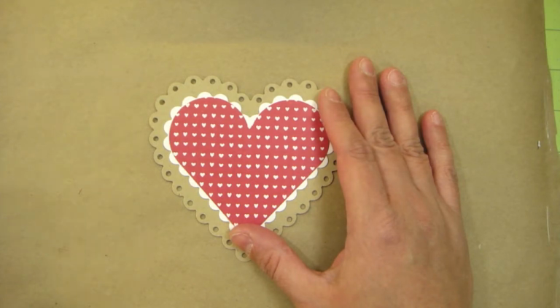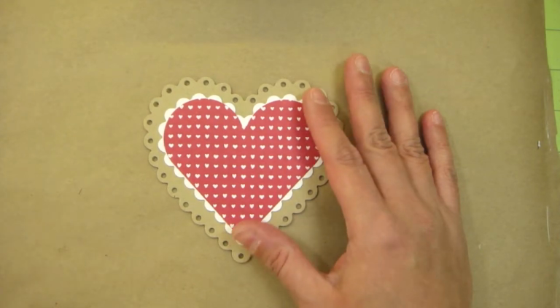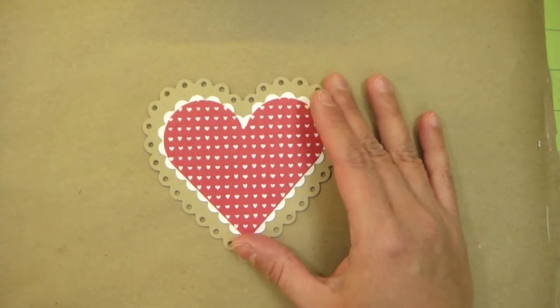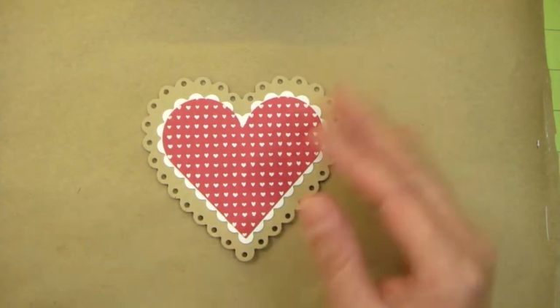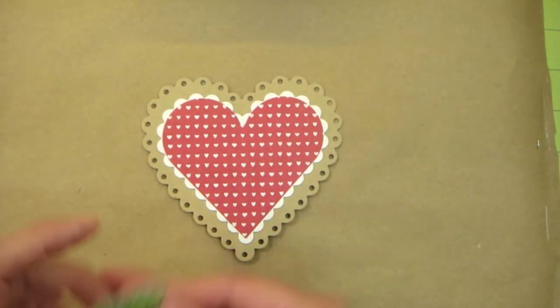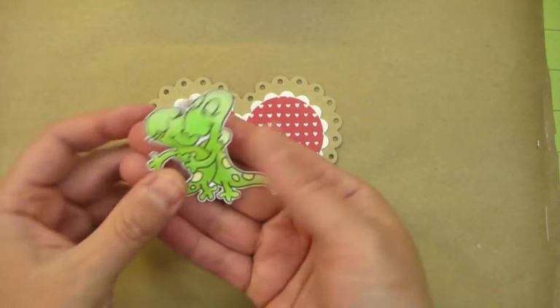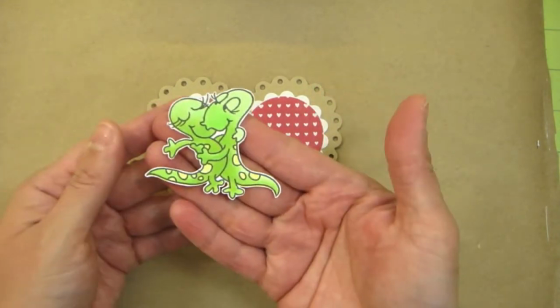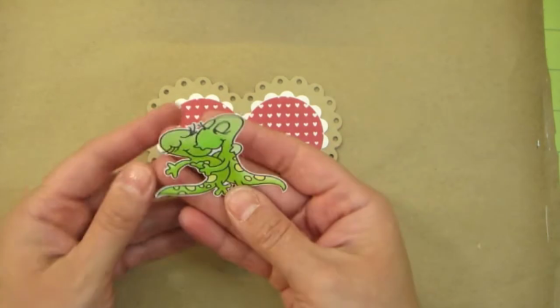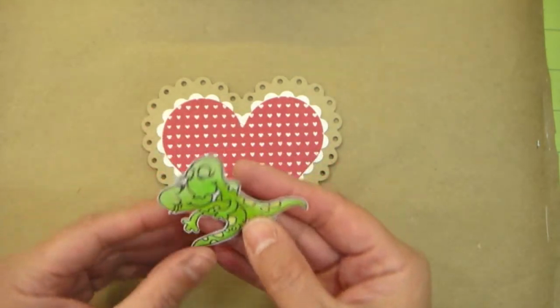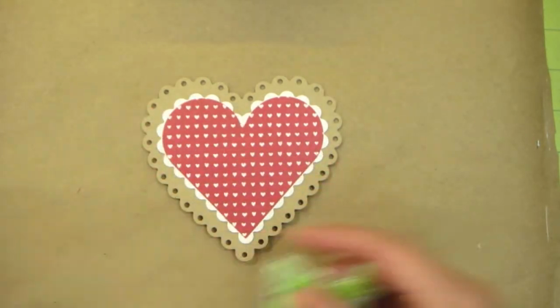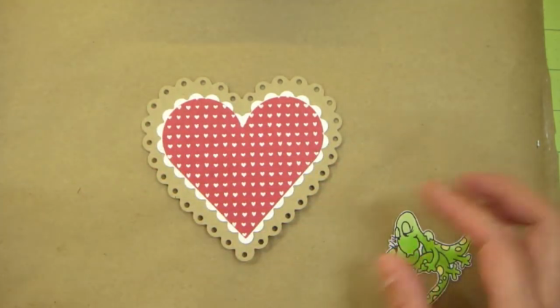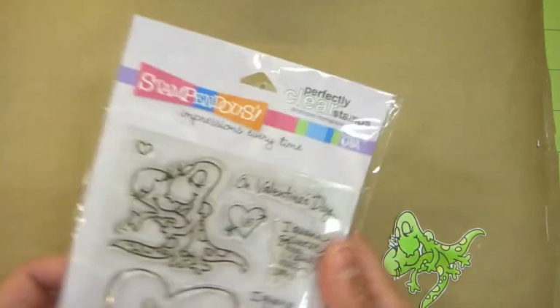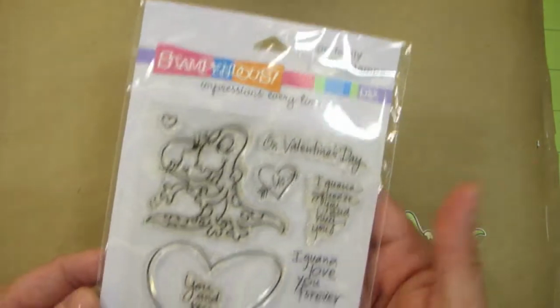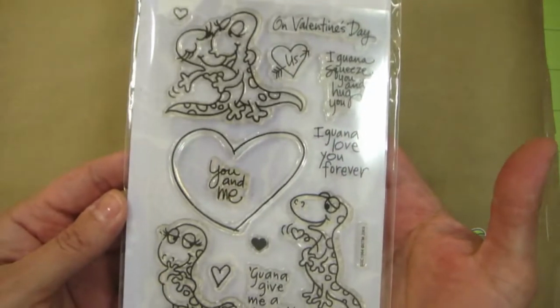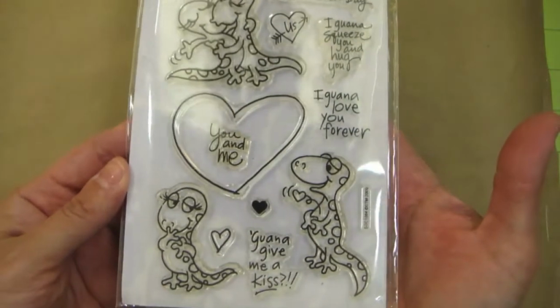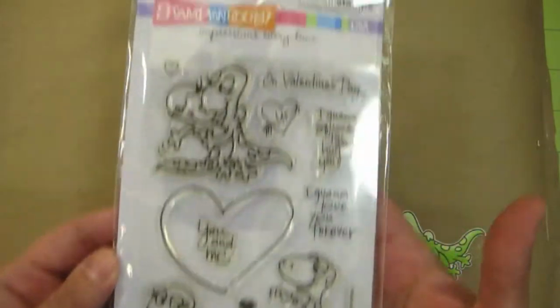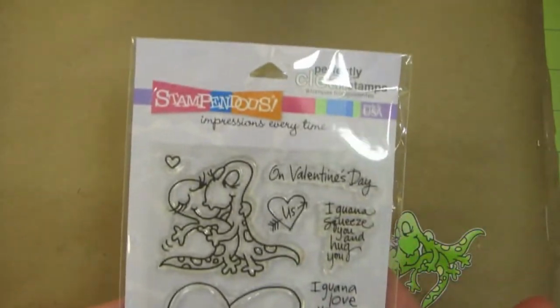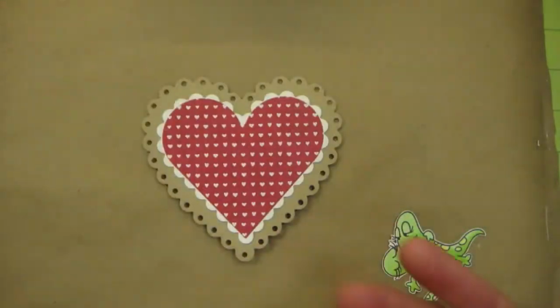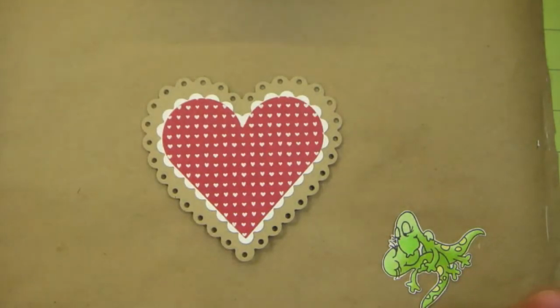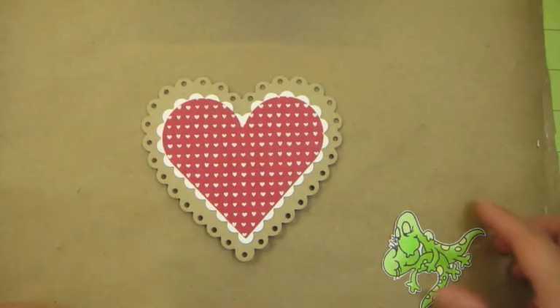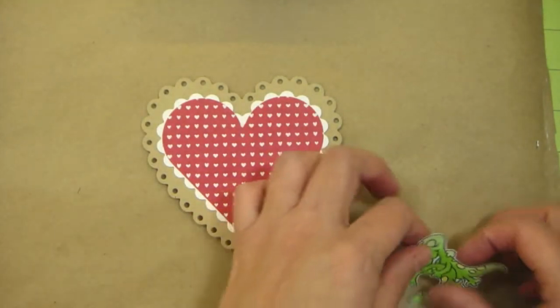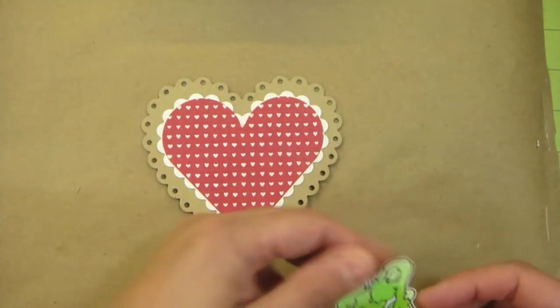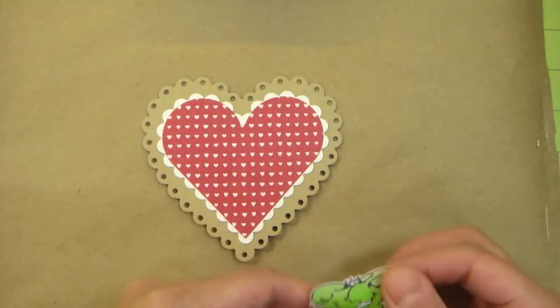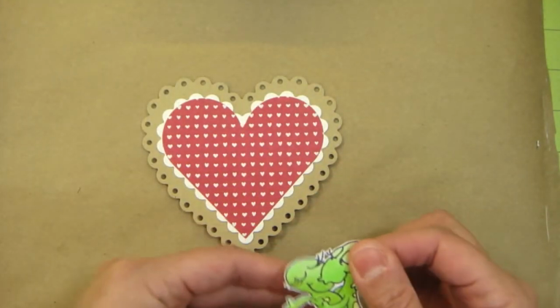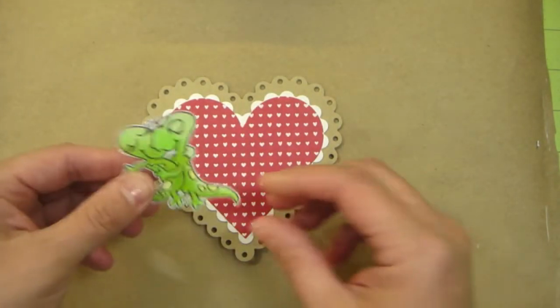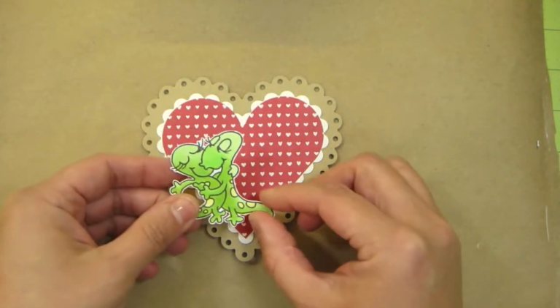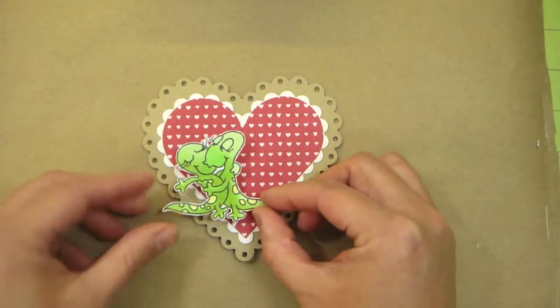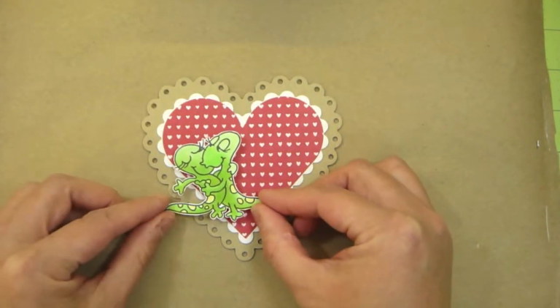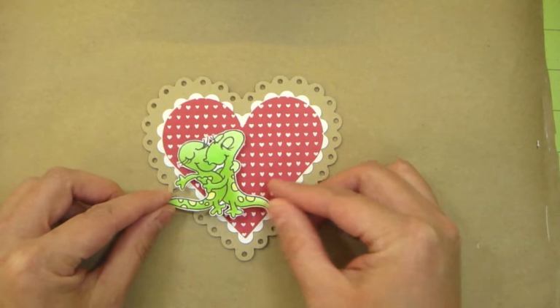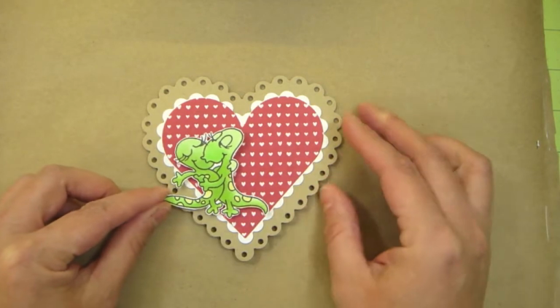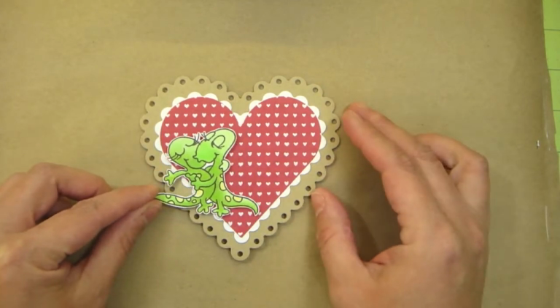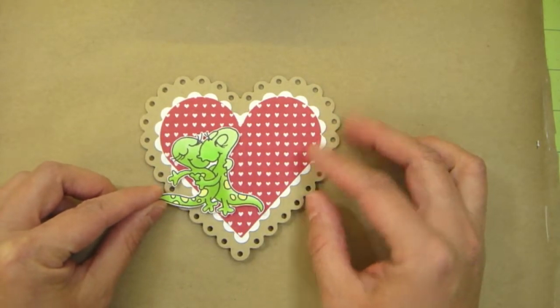I used this image right here. It comes from this Stampendous stamp set that's called Iguana Love. It has the cutest sentiments and these images are just adorable.